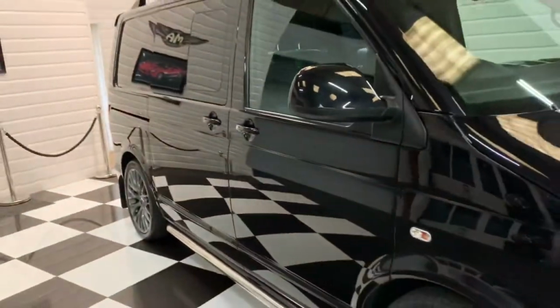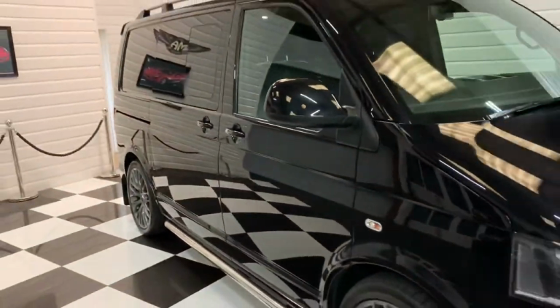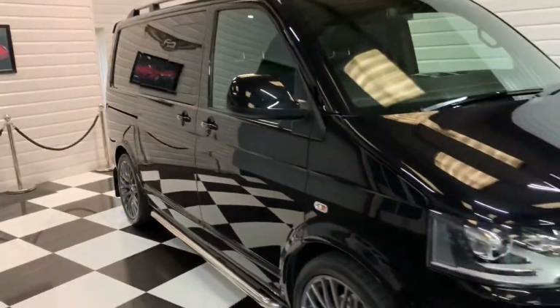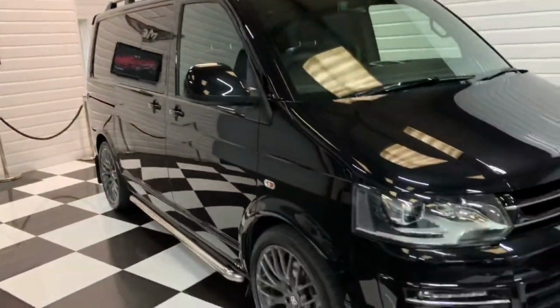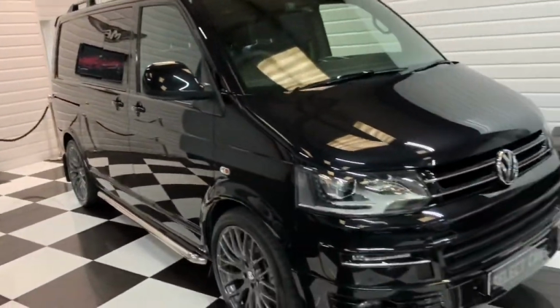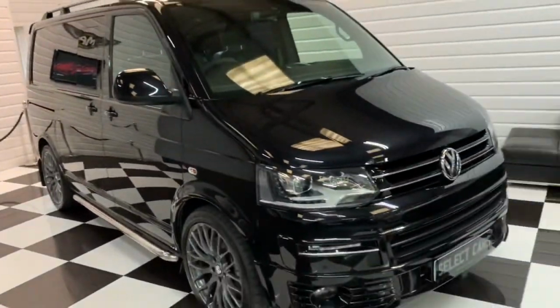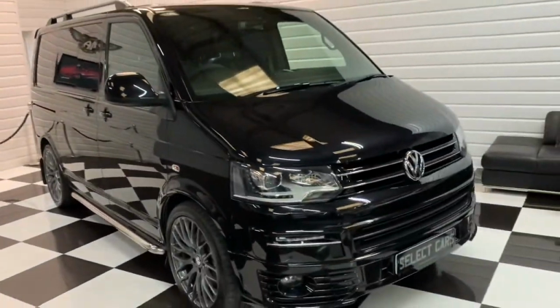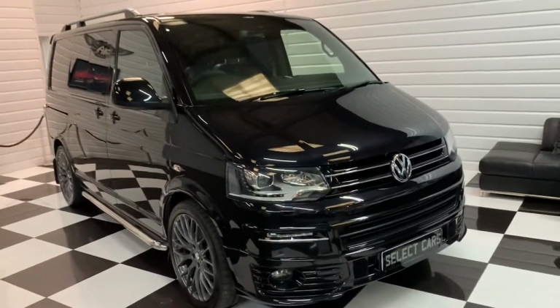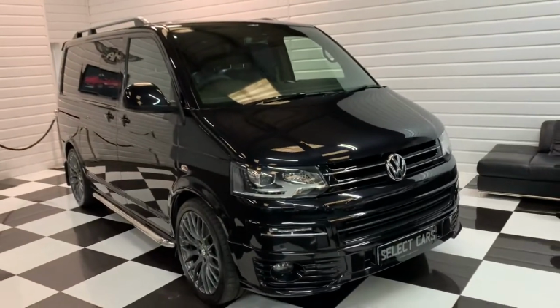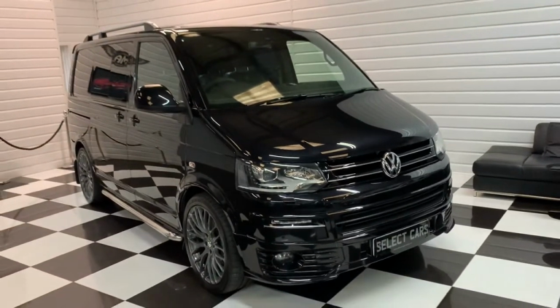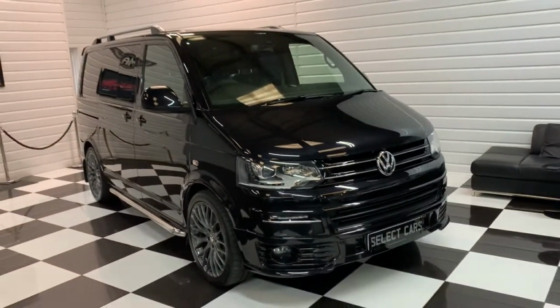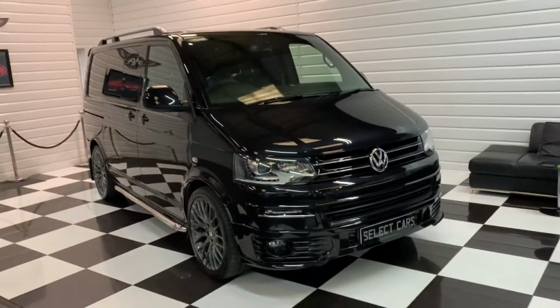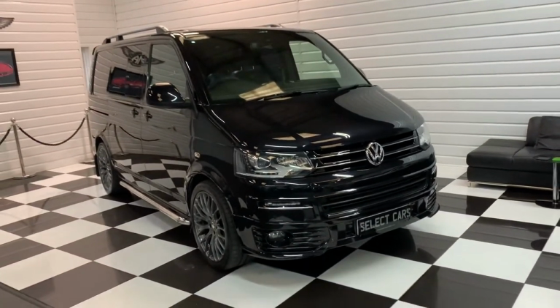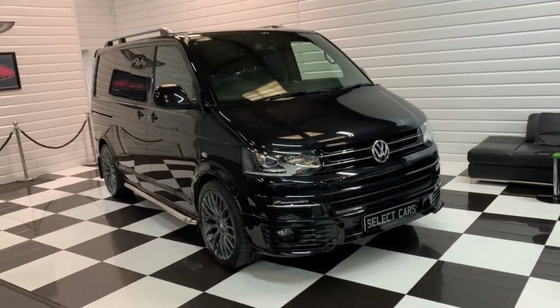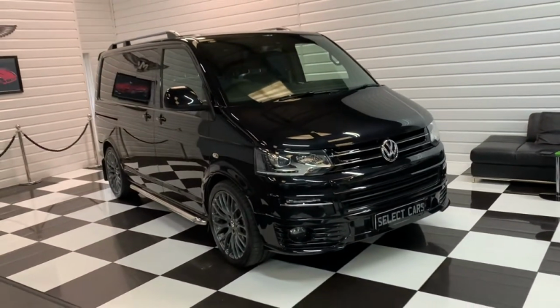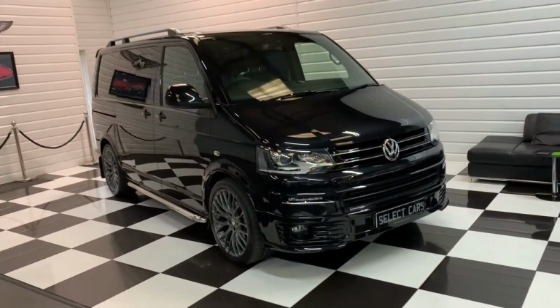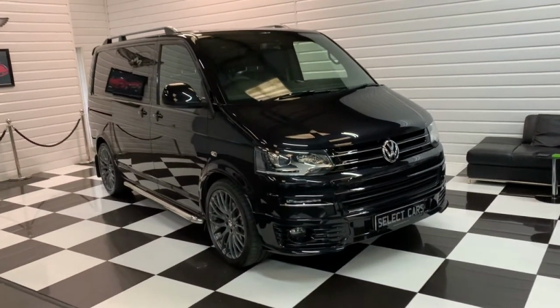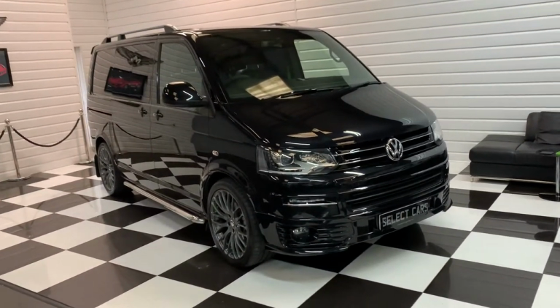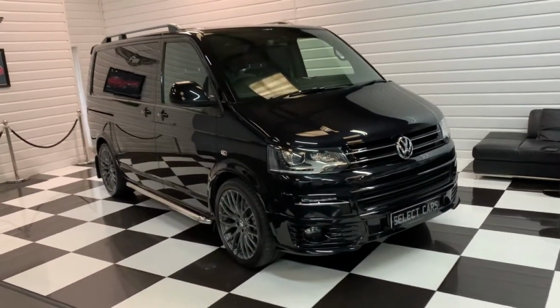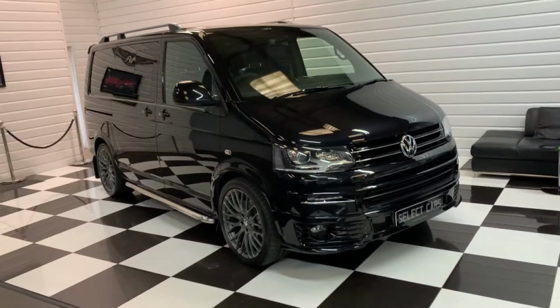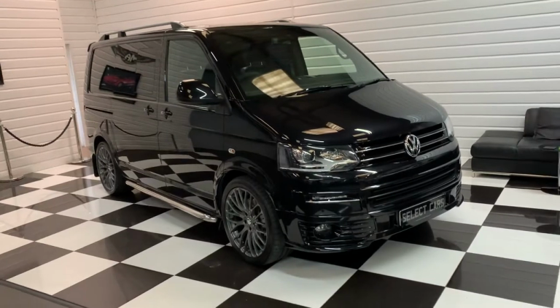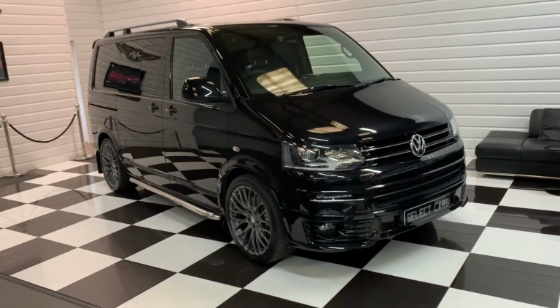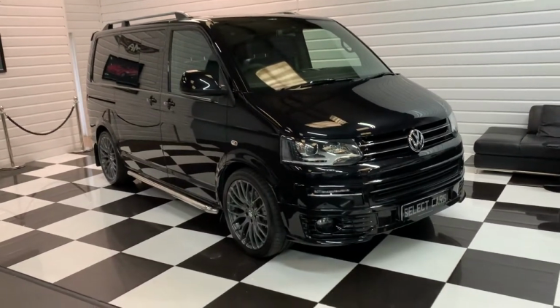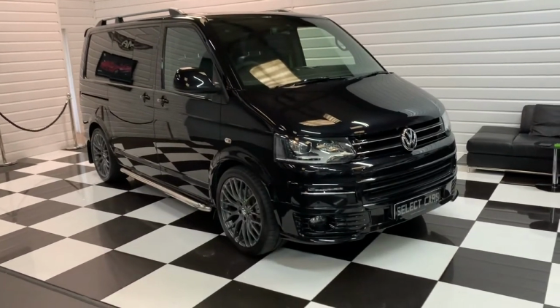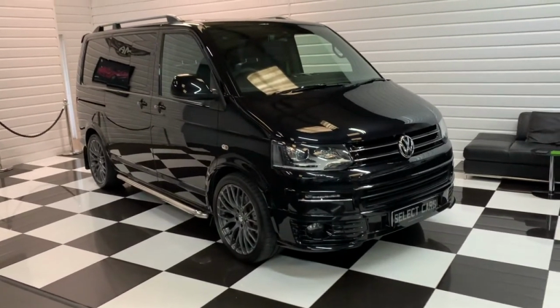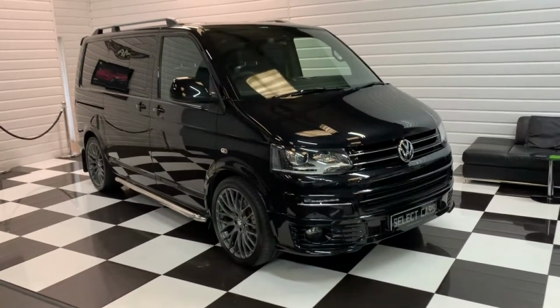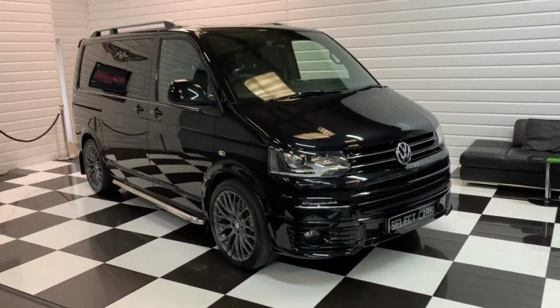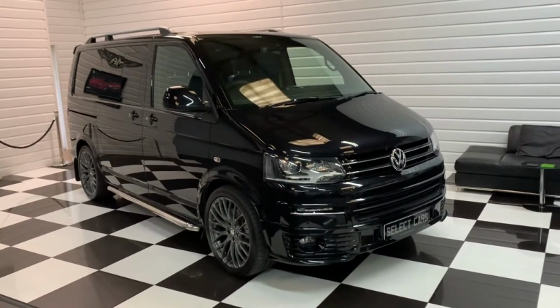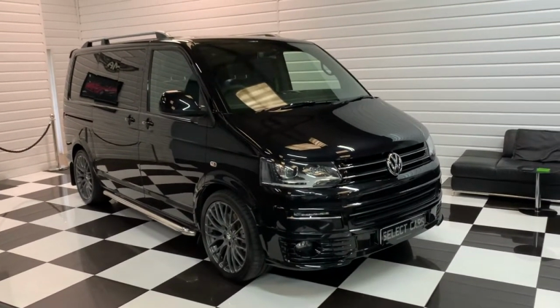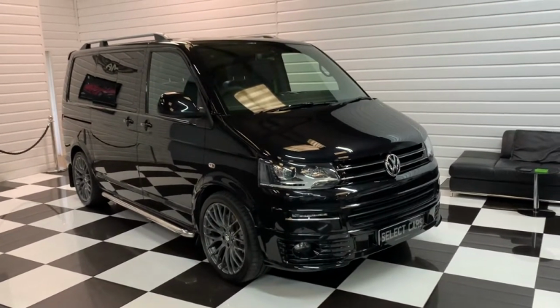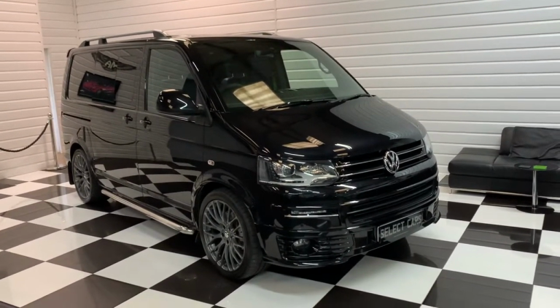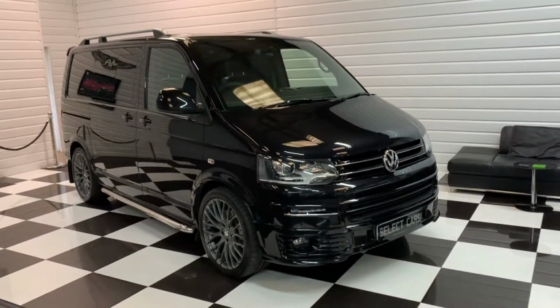Part-exchange and finance facilities are available. We've got 20-plus photos on the website and a full description of every extra this vehicle has. If you'd like to discuss it at all, please pick up the phone and give us a call at any time.